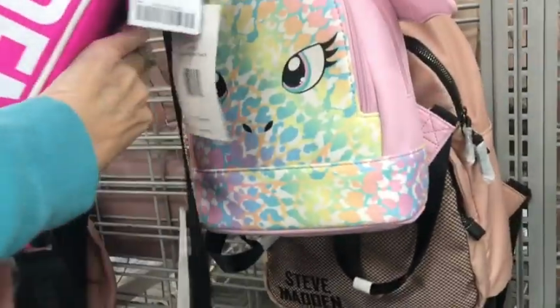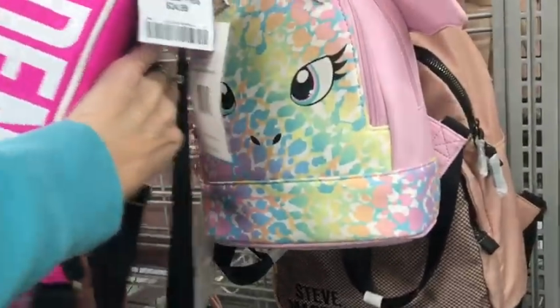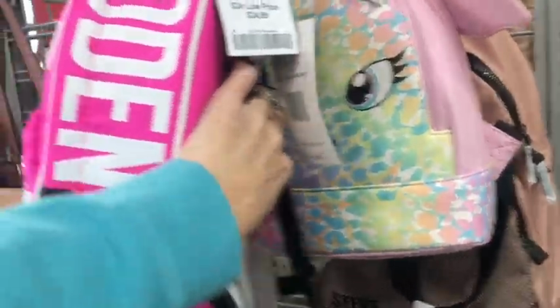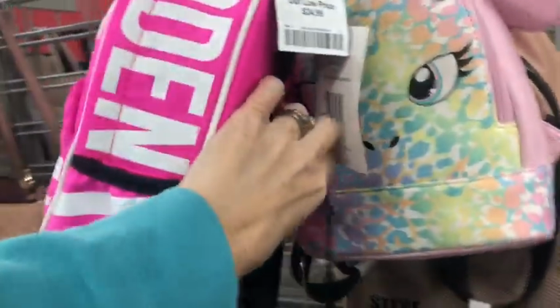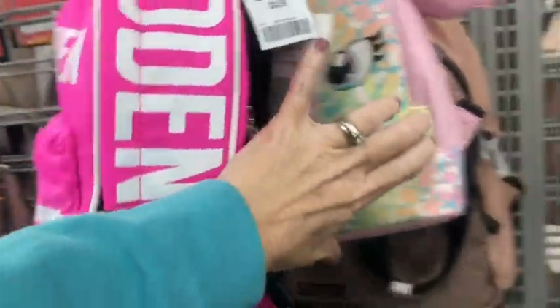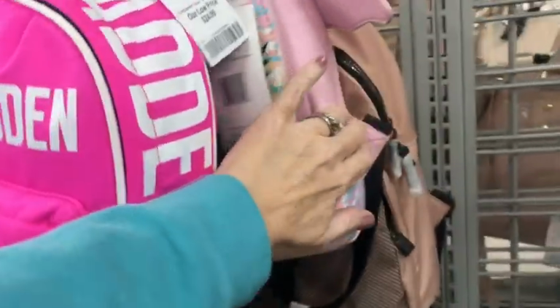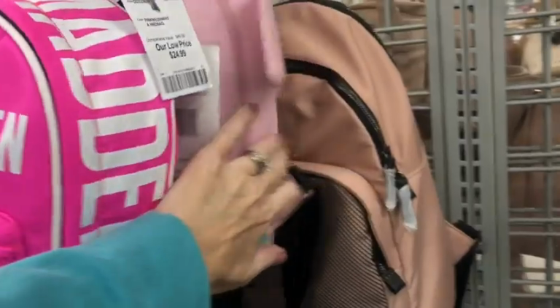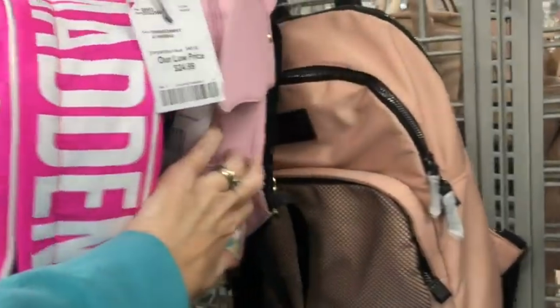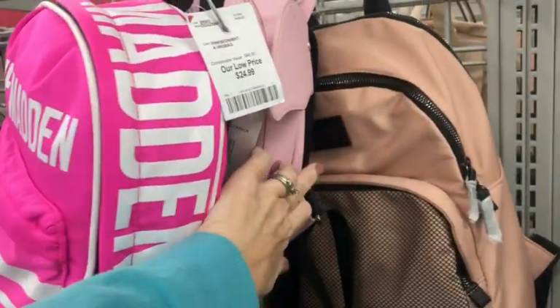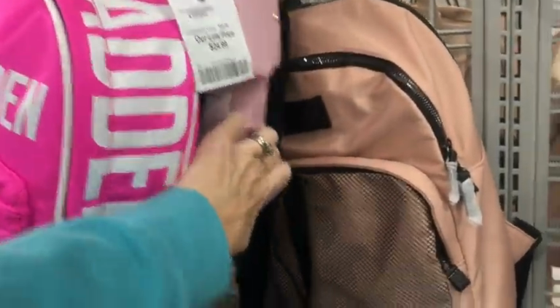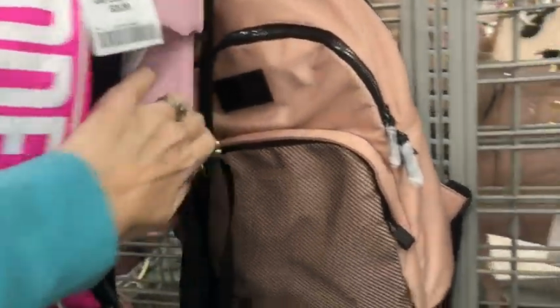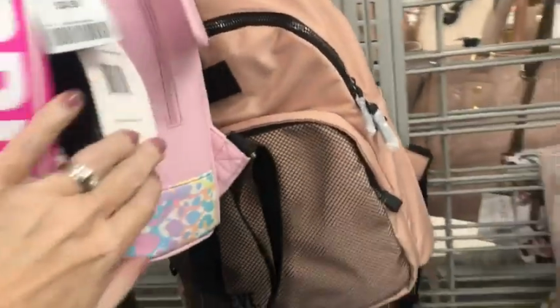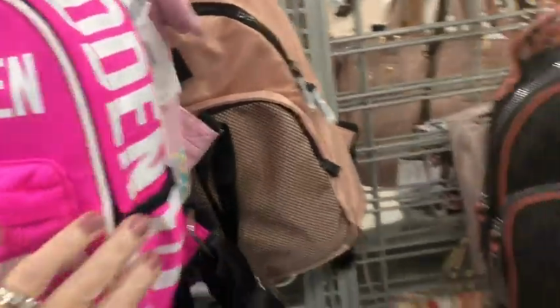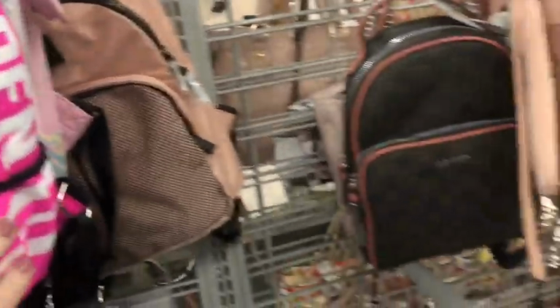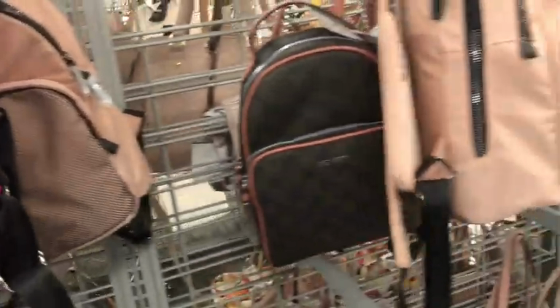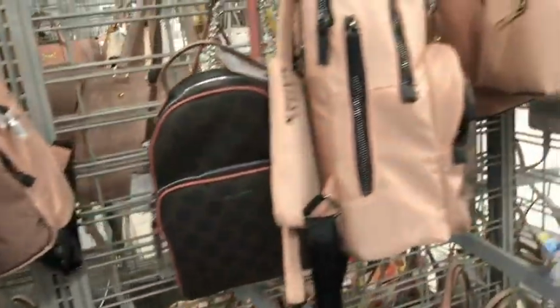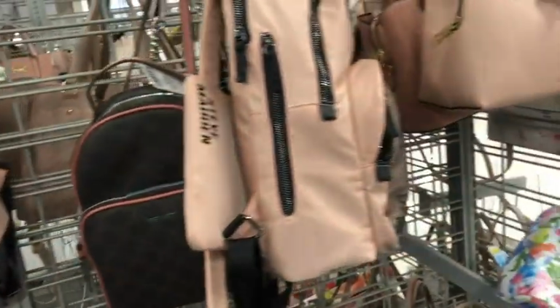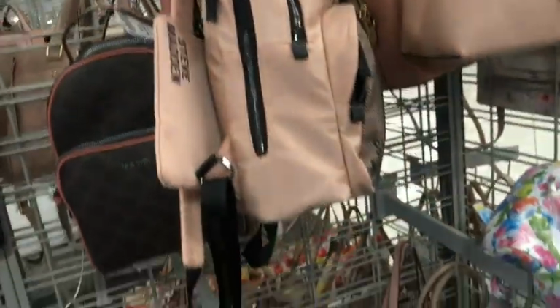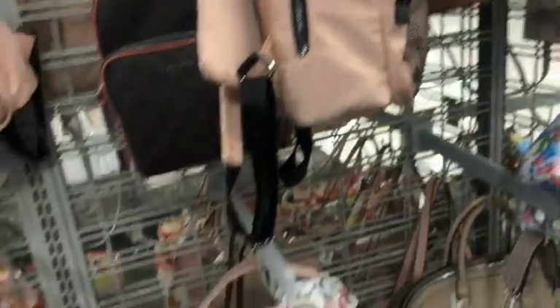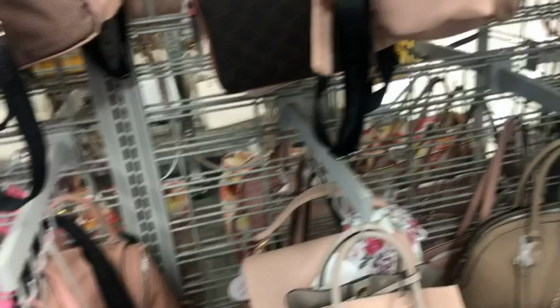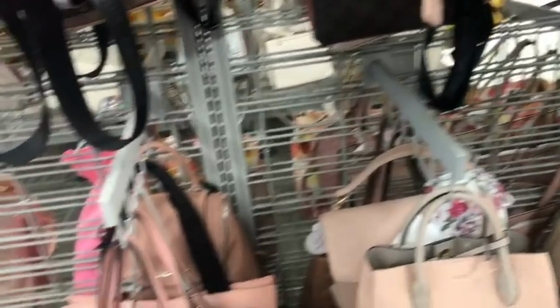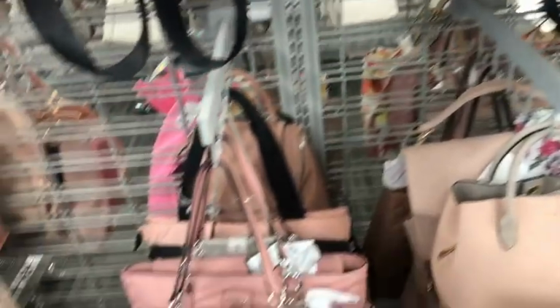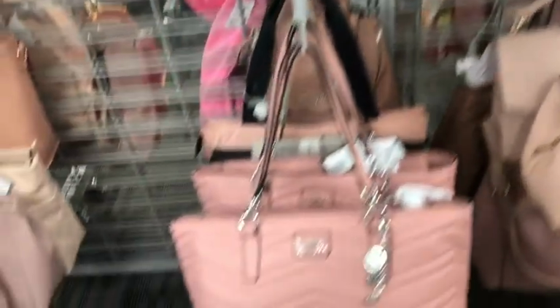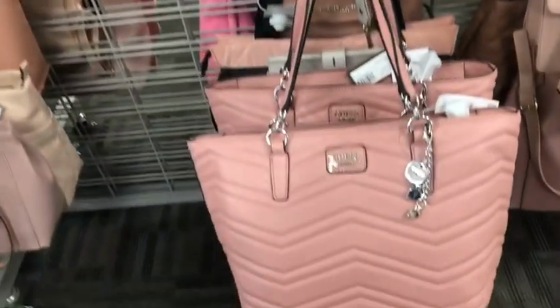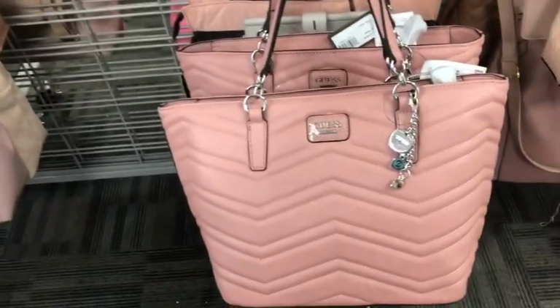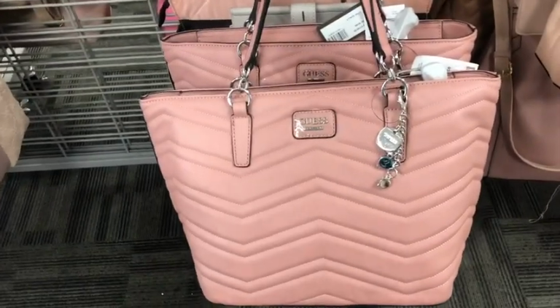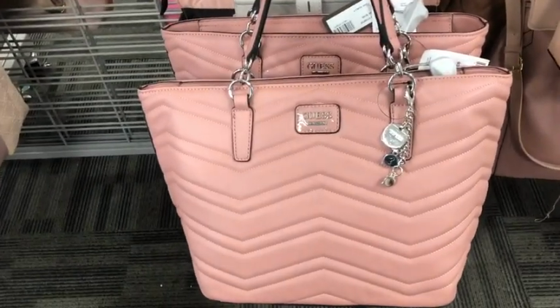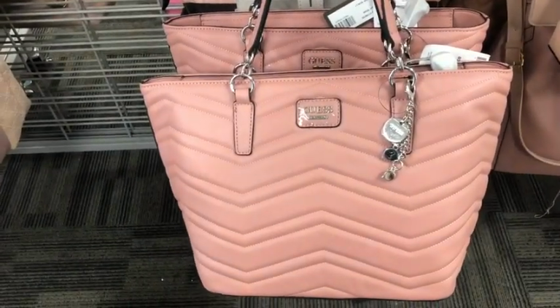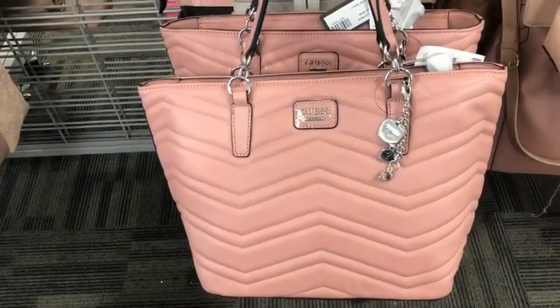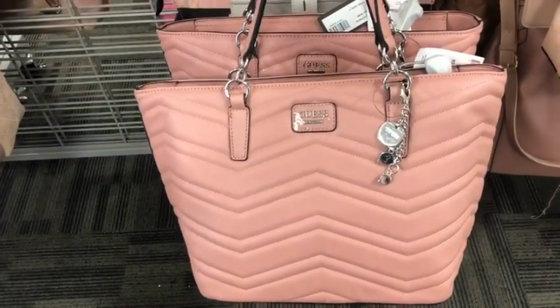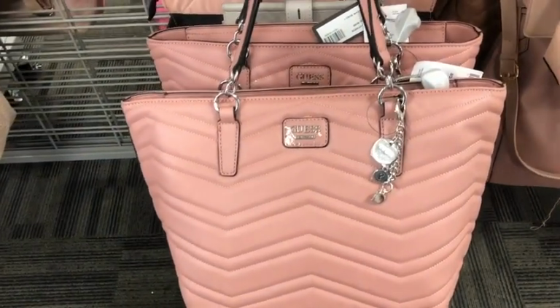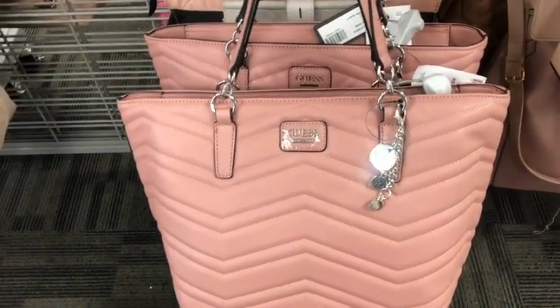Another little Betsy. $4.30. And that guest bag is $40.